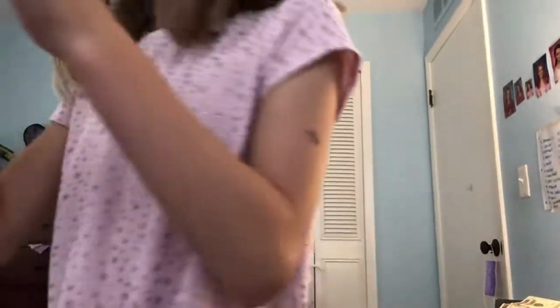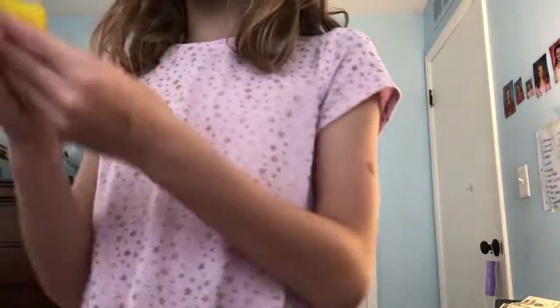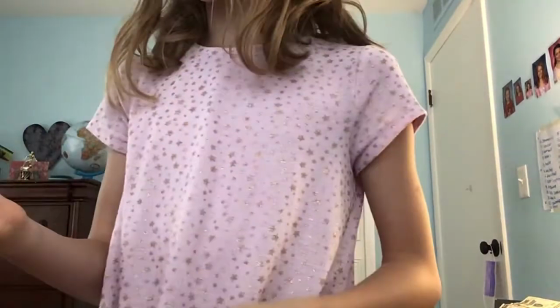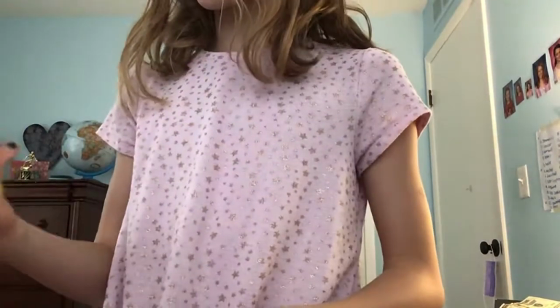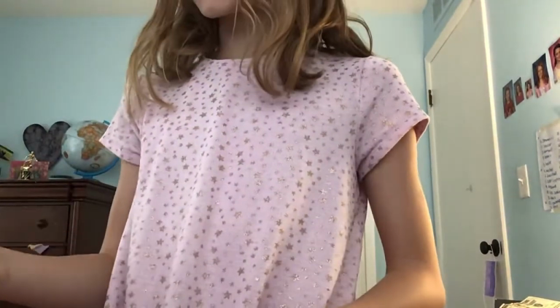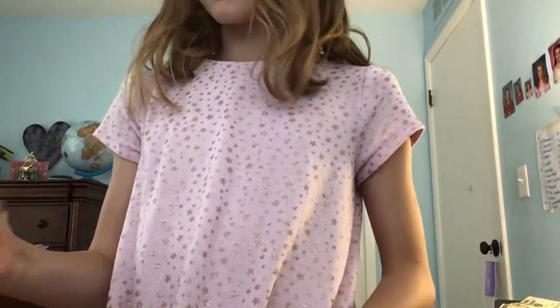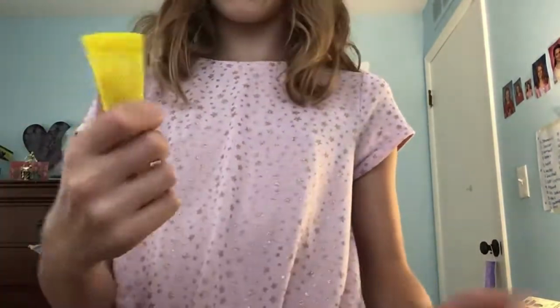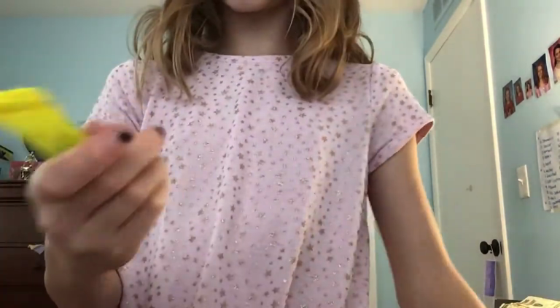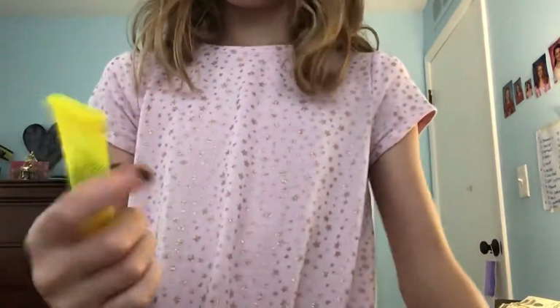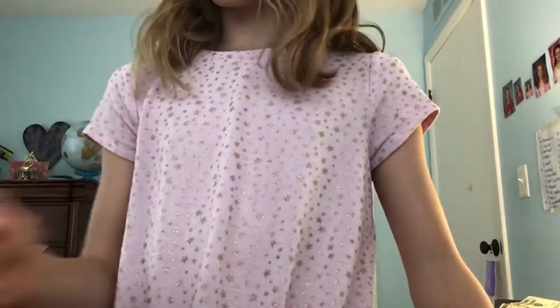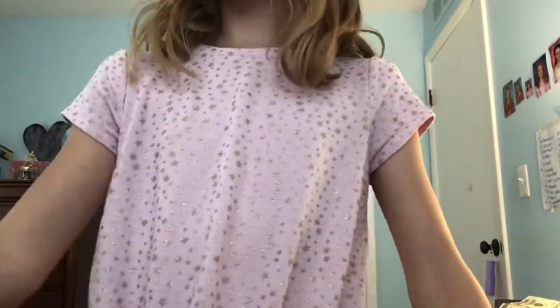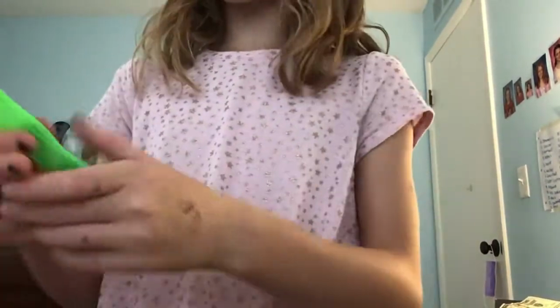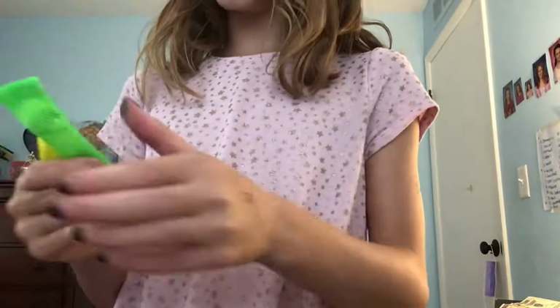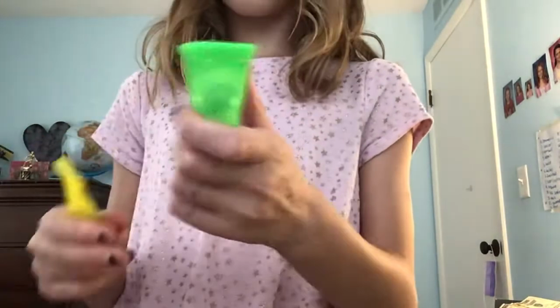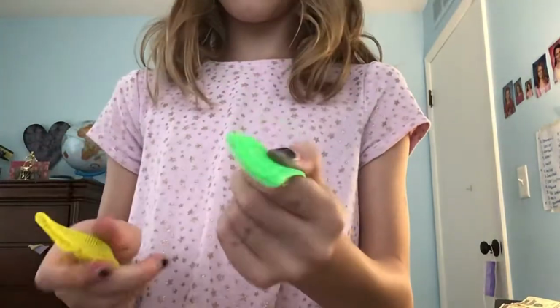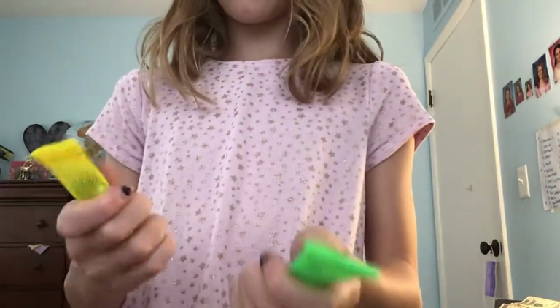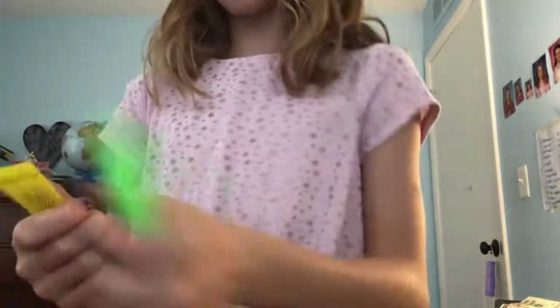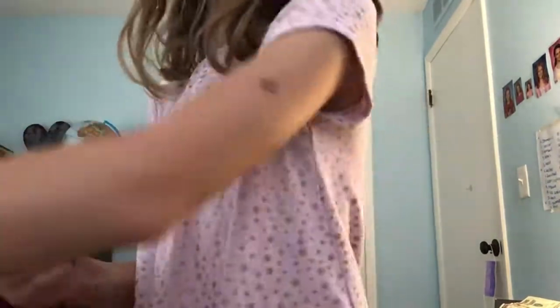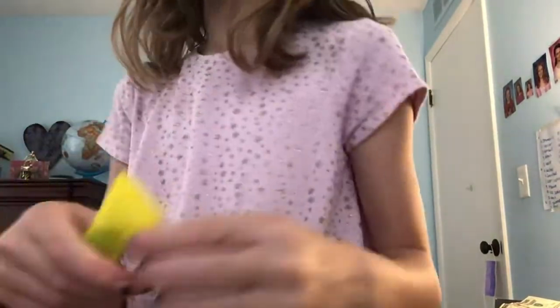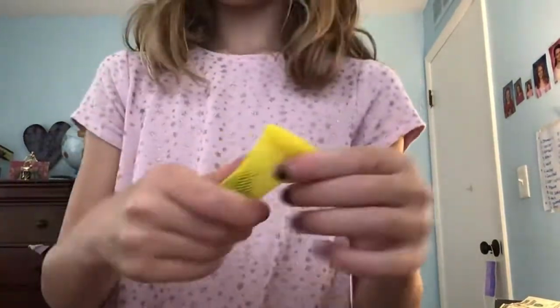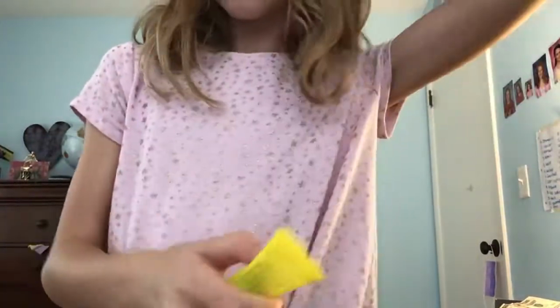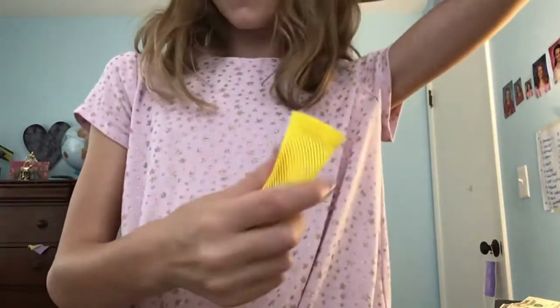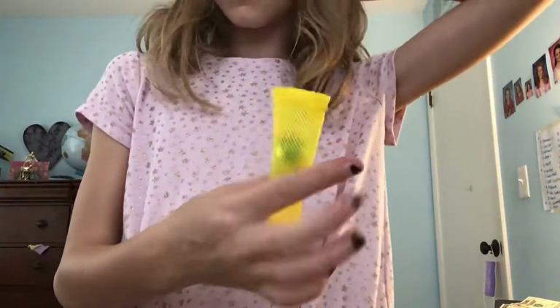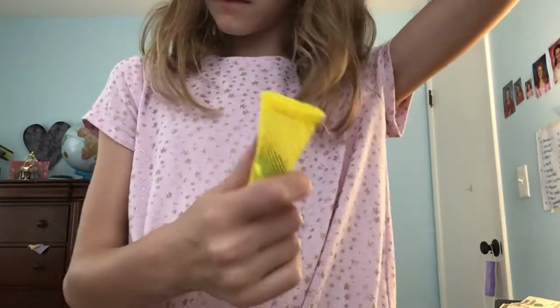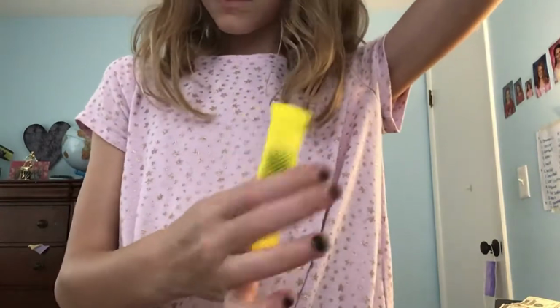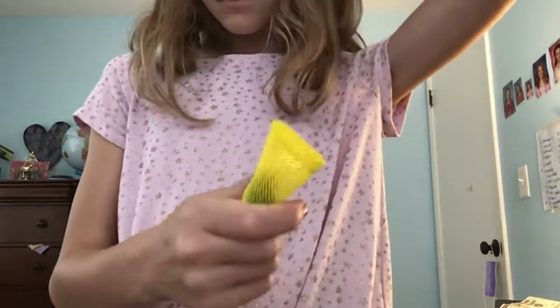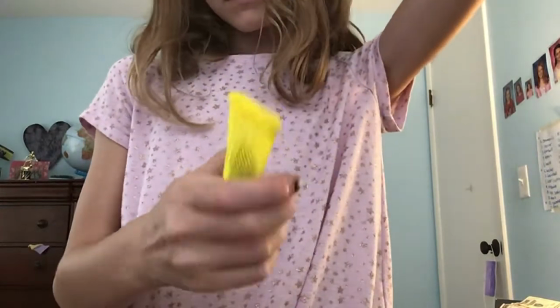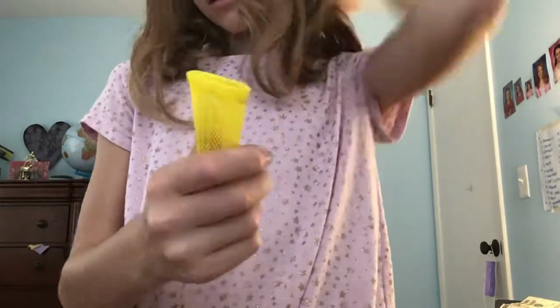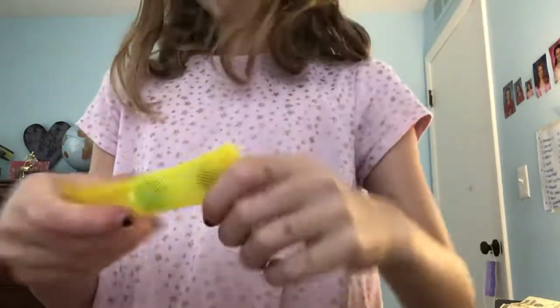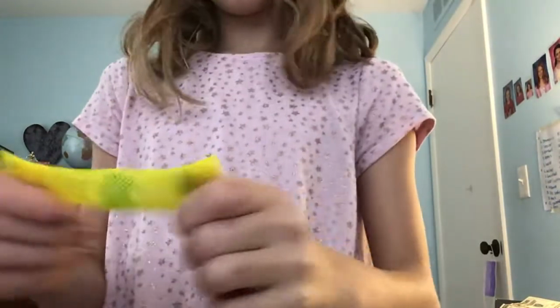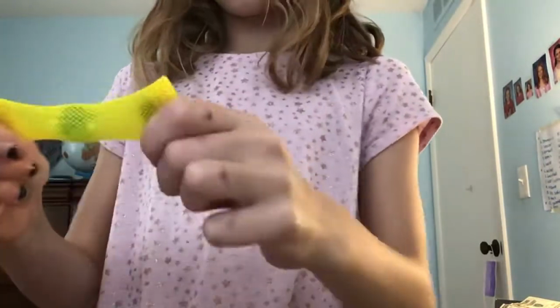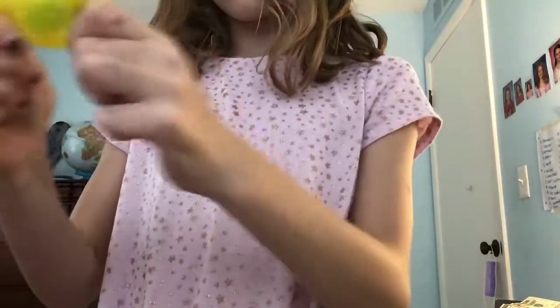Here comes my favorite marble mesh — my yellow one. Because this one kind of scratches you a little bit, and this one doesn't scratch you at all. And it's really cute.